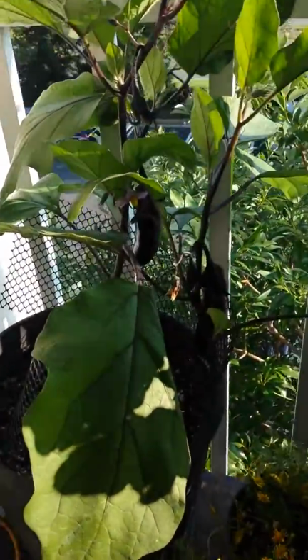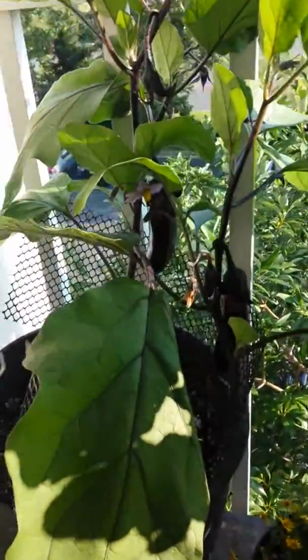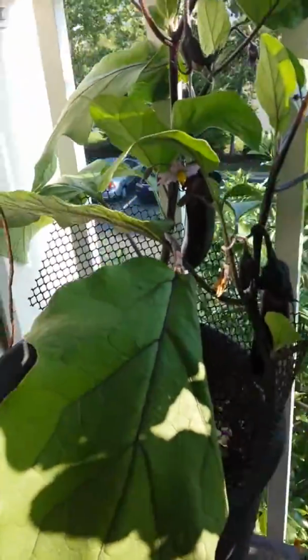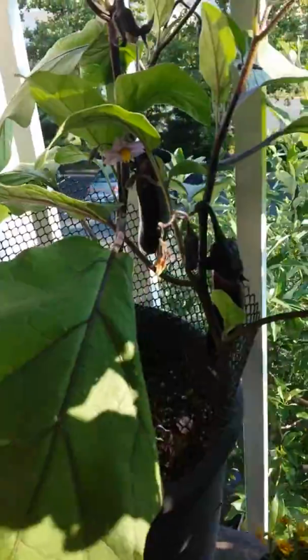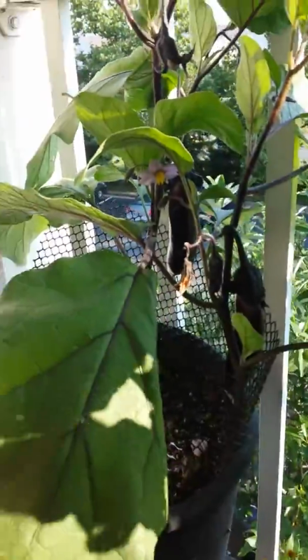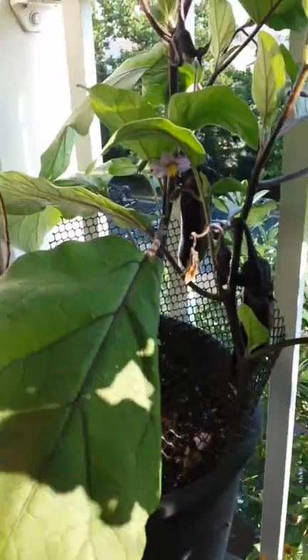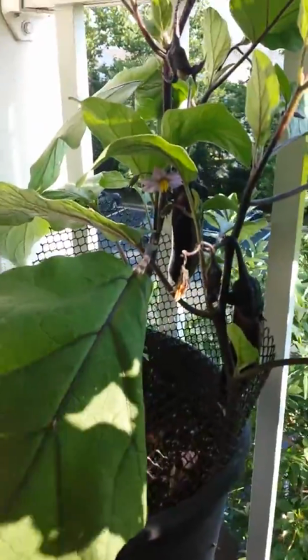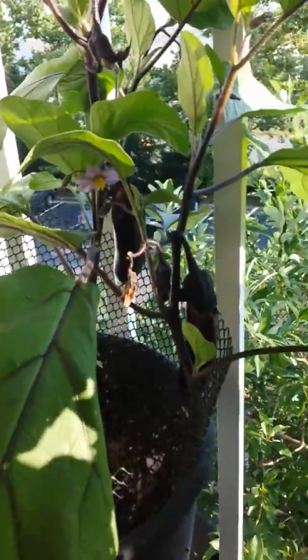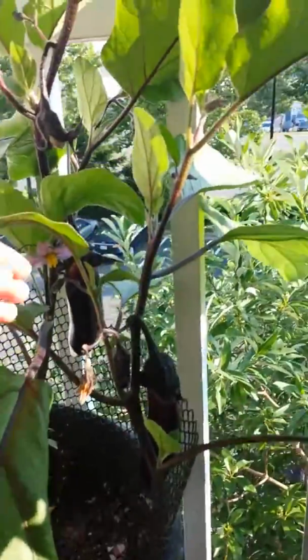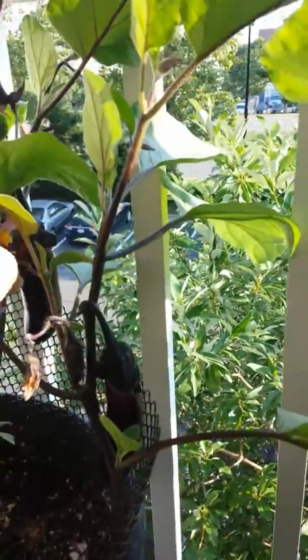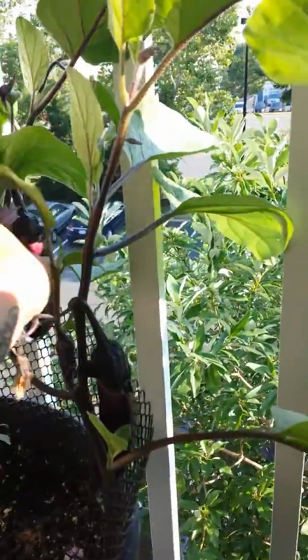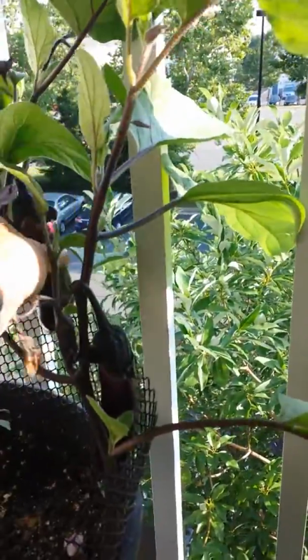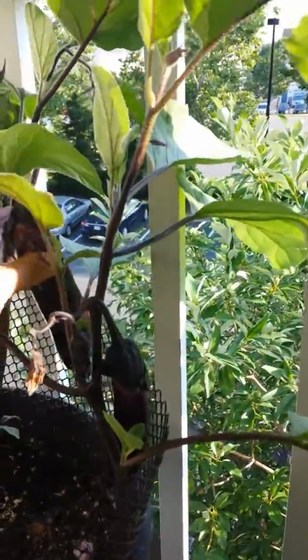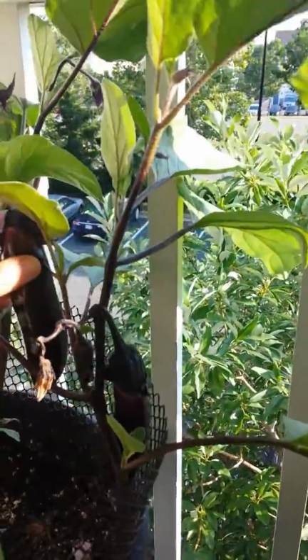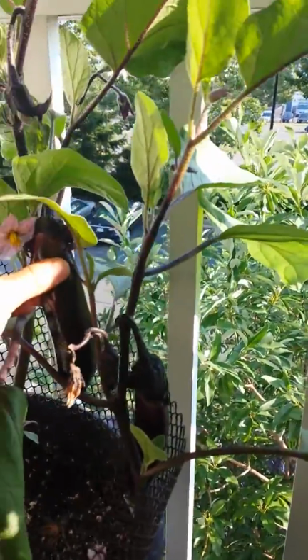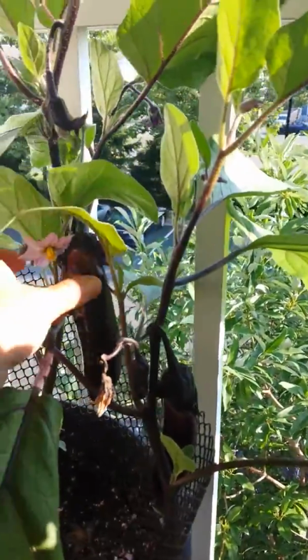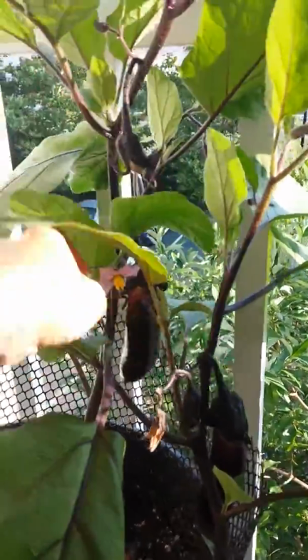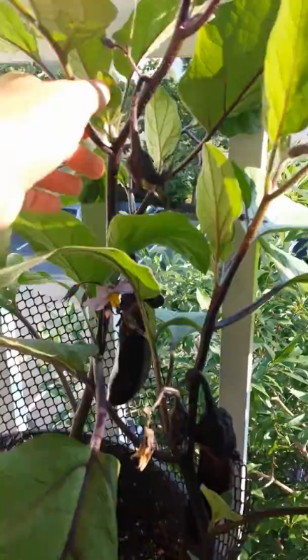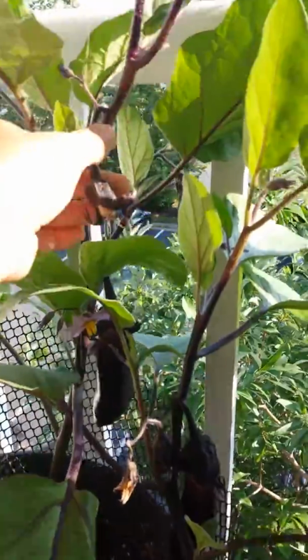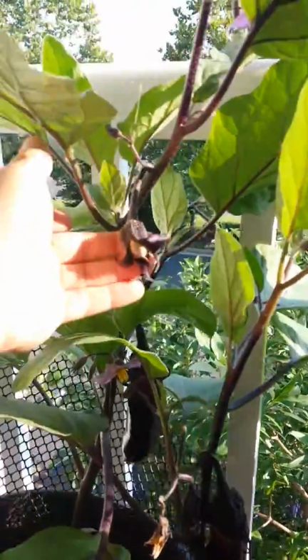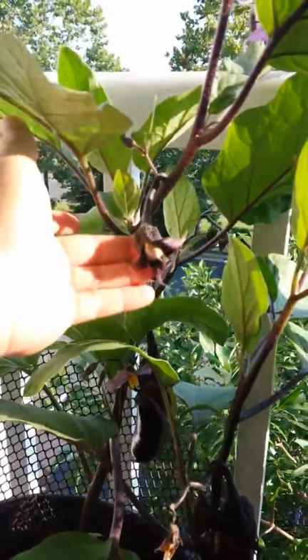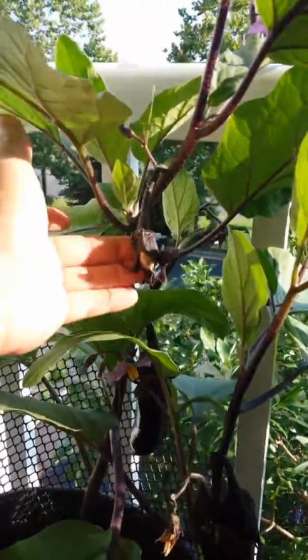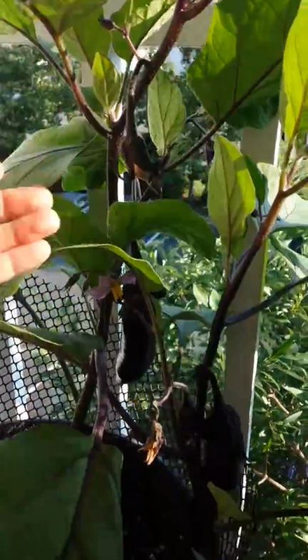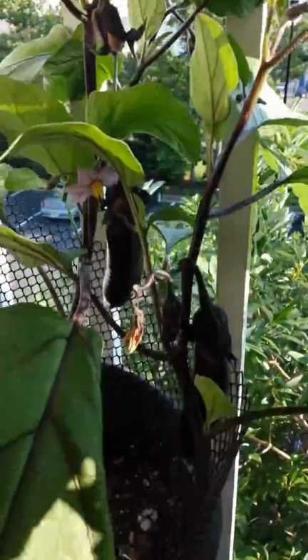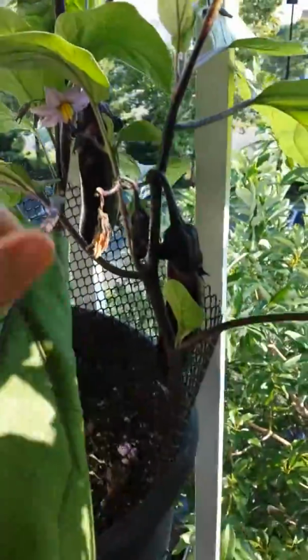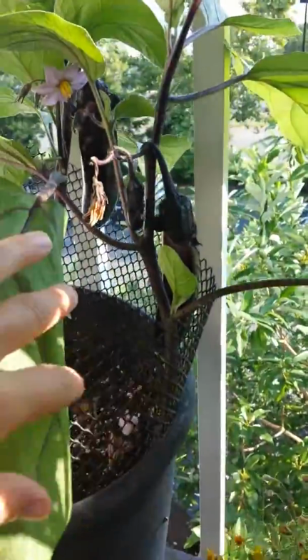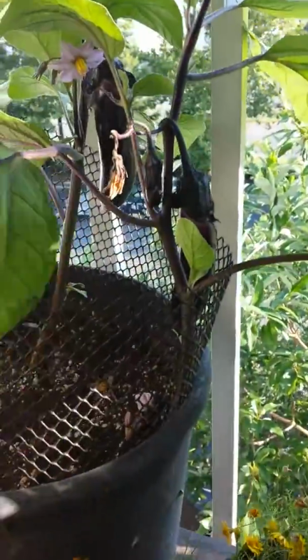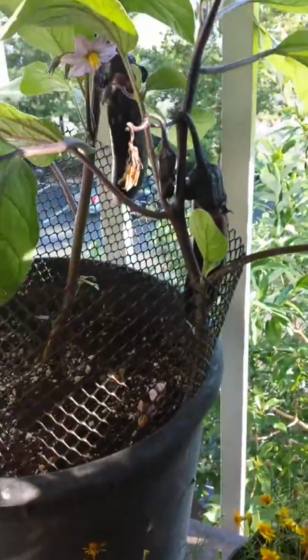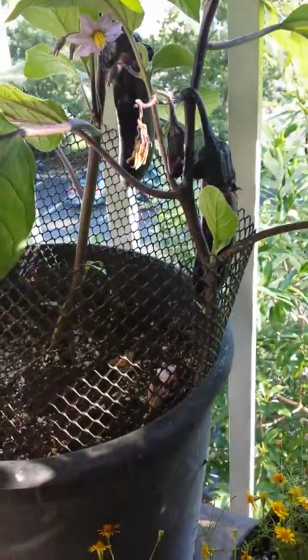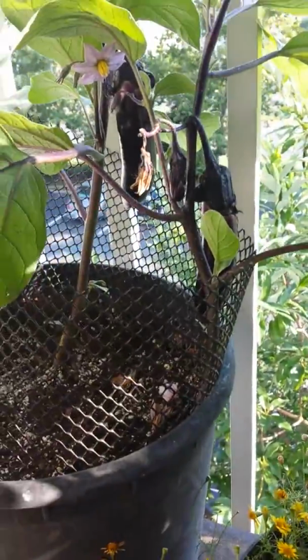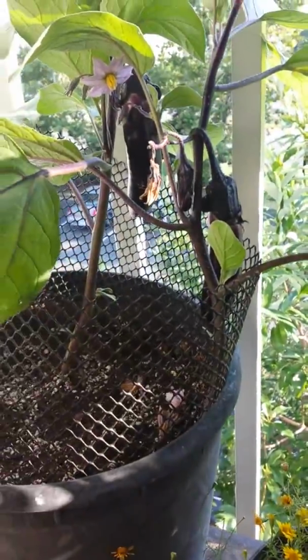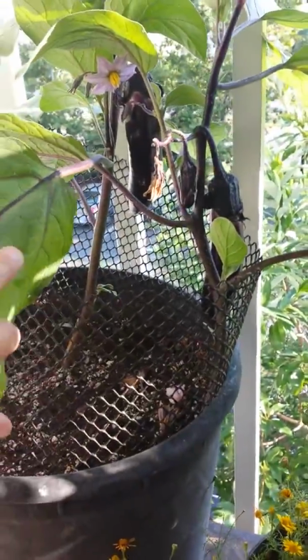Right here I have two eggplants, as you can see. They were itty-bitty when I got them, like this. And now look how big they are — so apparently I must be getting enough sun.